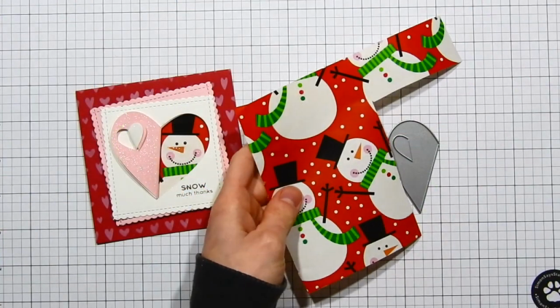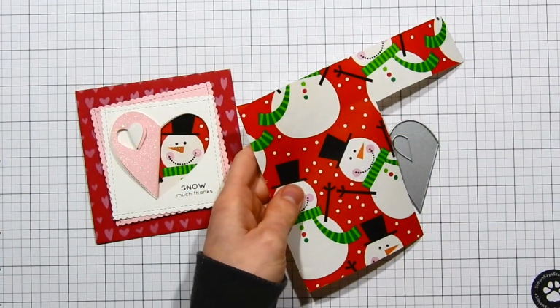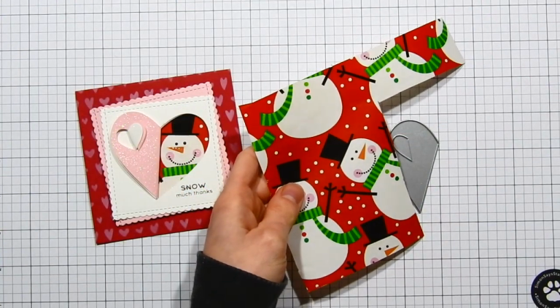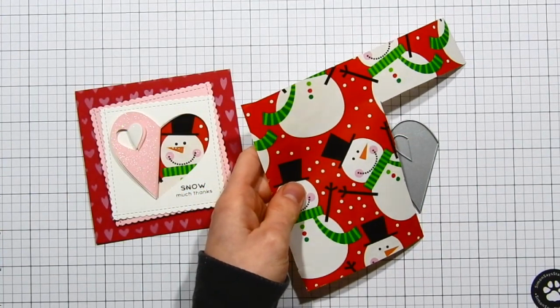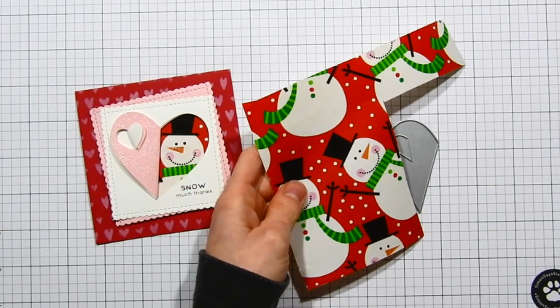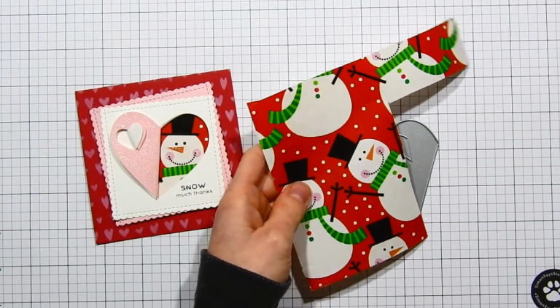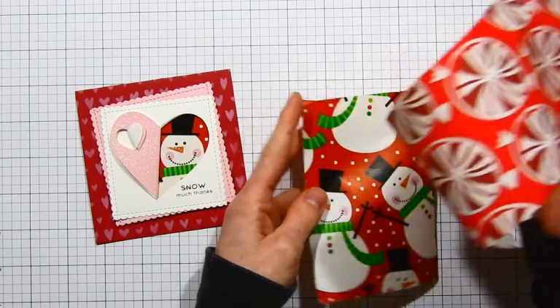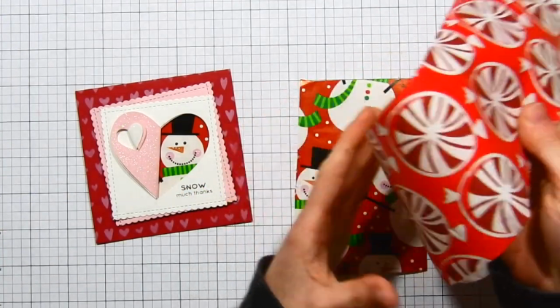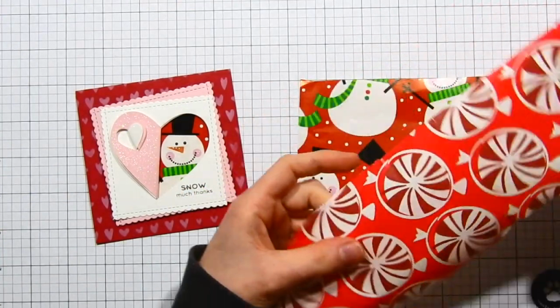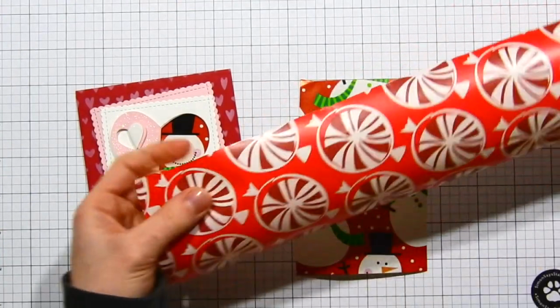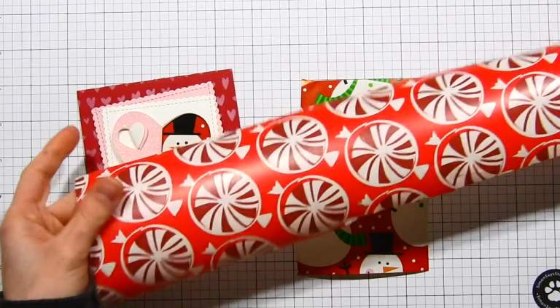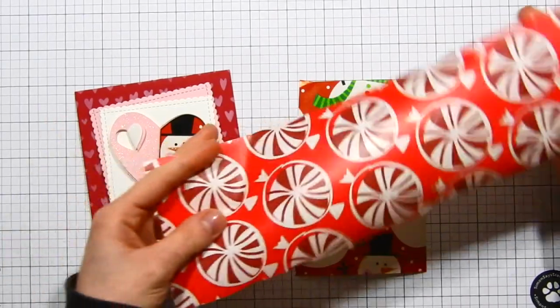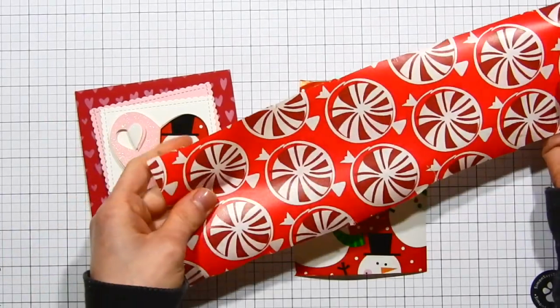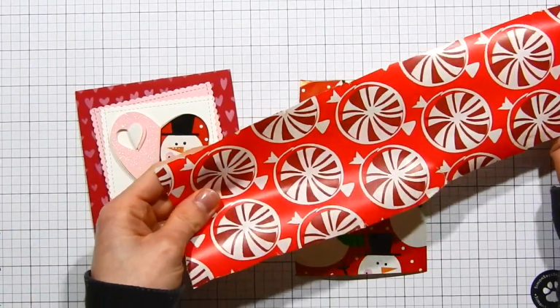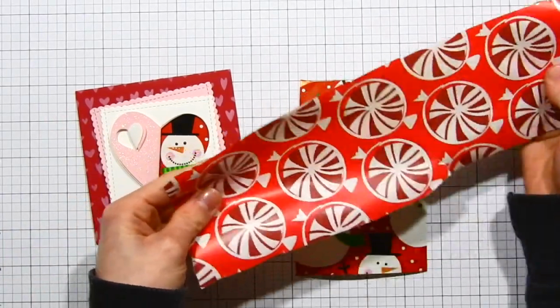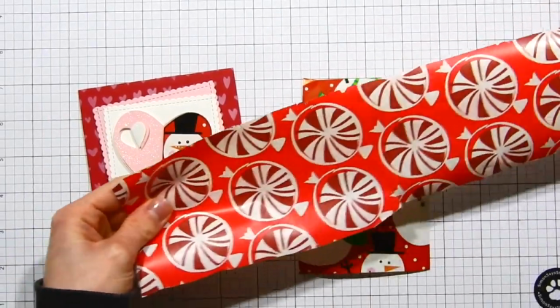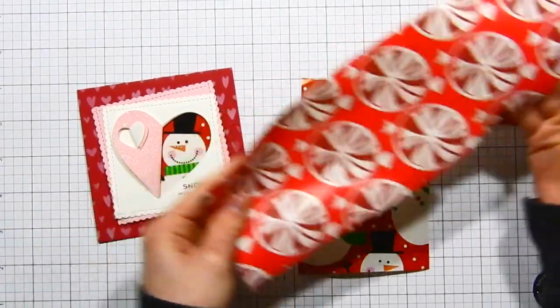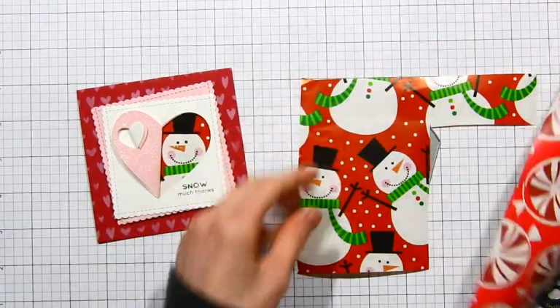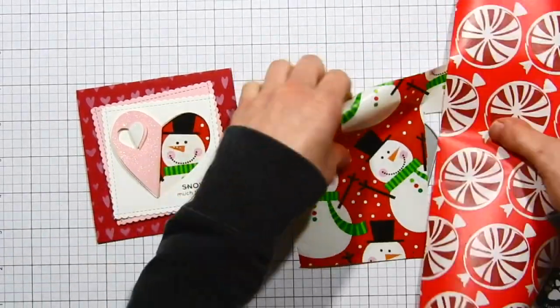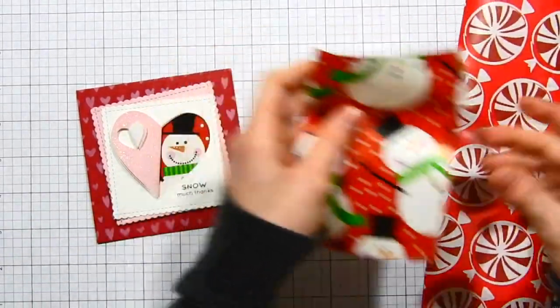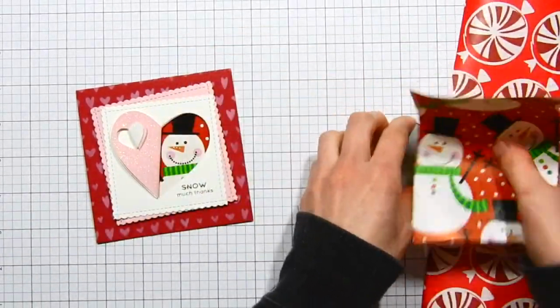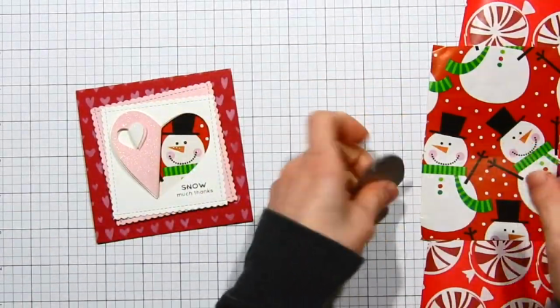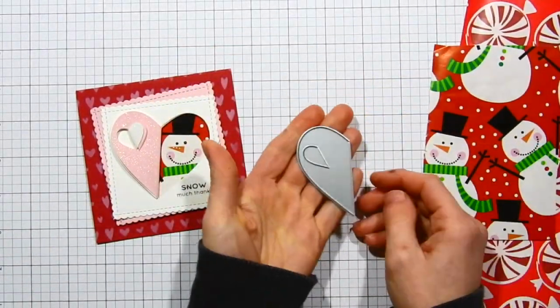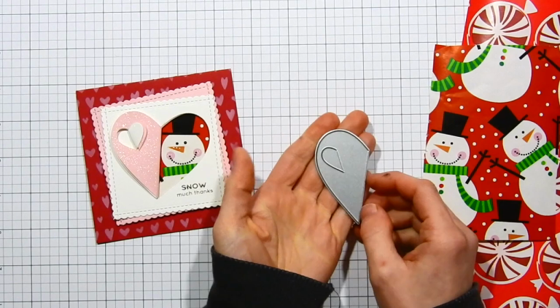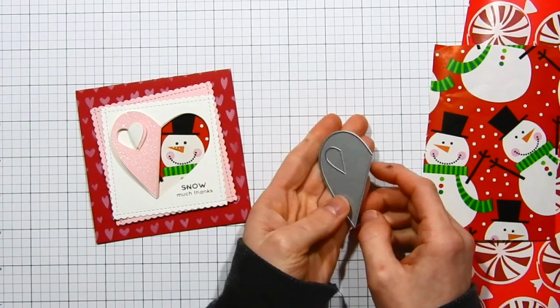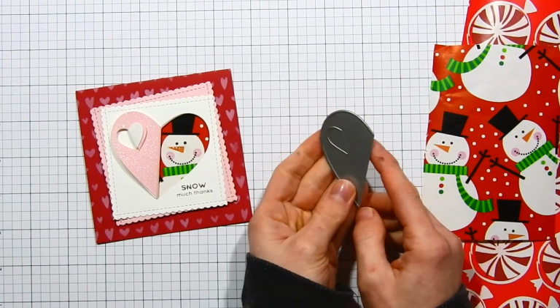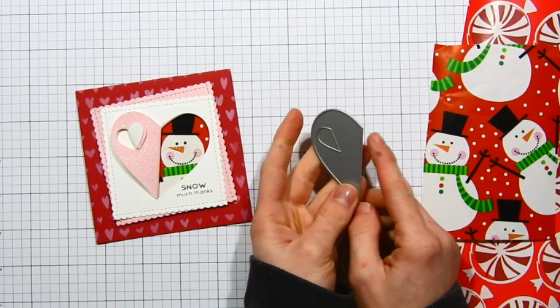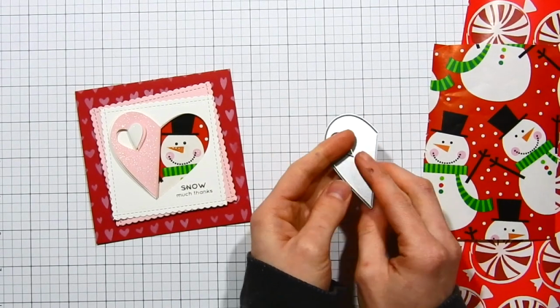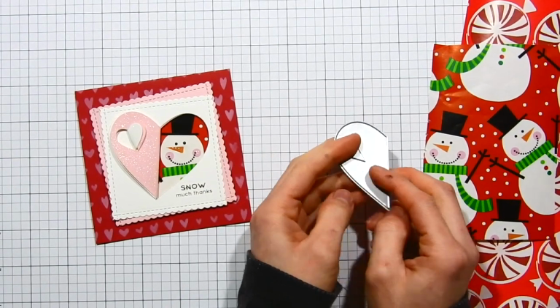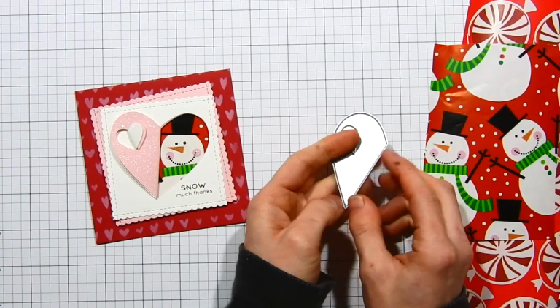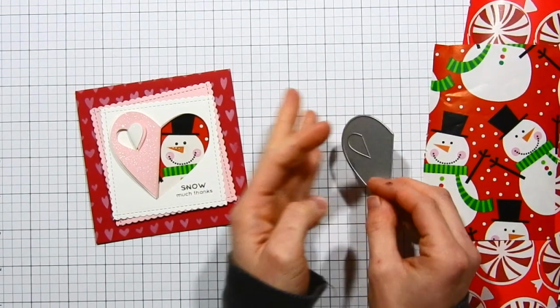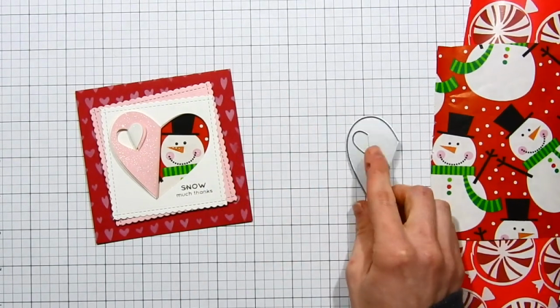I love looking at Christmas wrapping paper — I think it's just so gorgeous. What I'm going to show you today is how I took these scraps of wrapping paper left over from wrapping Christmas presents and created this fun card design that you see here on the left.